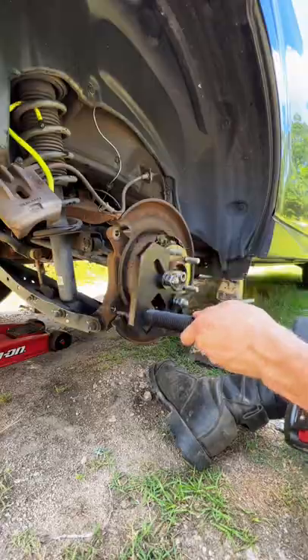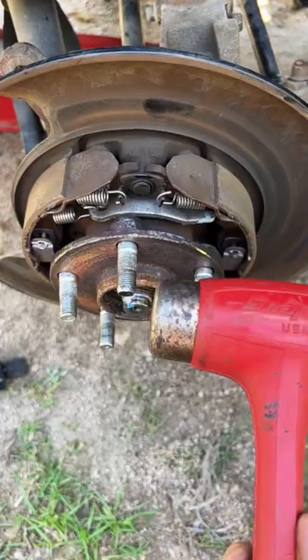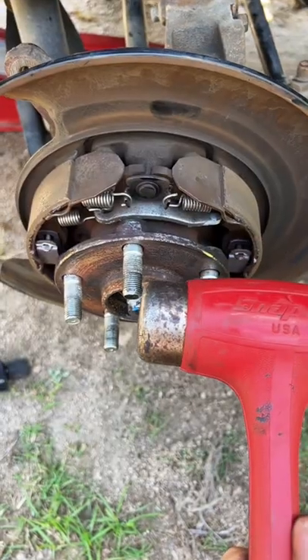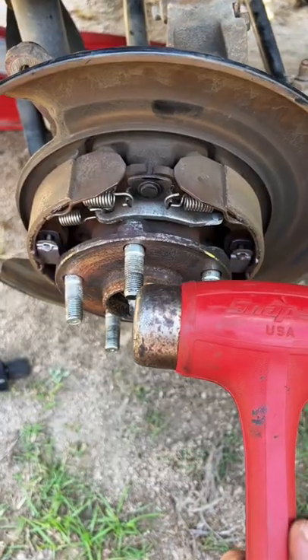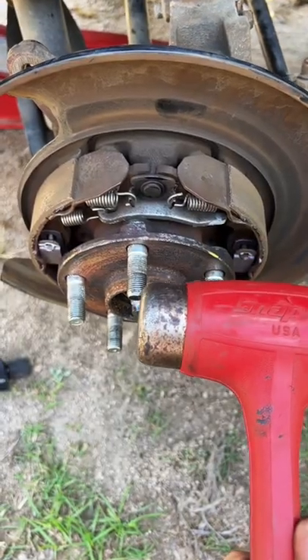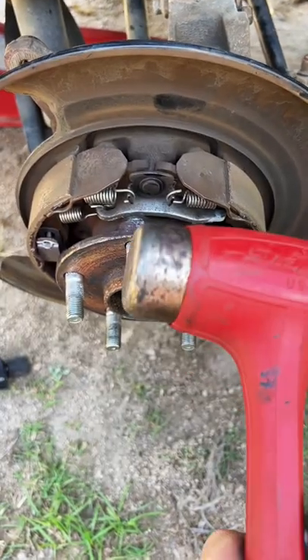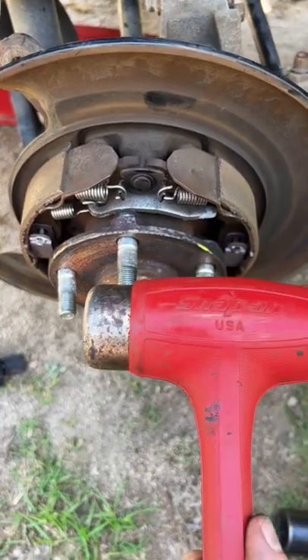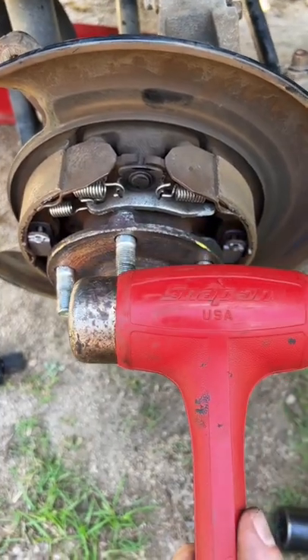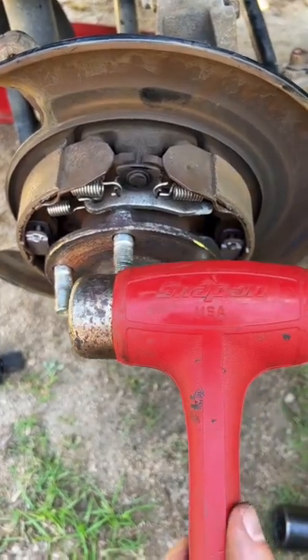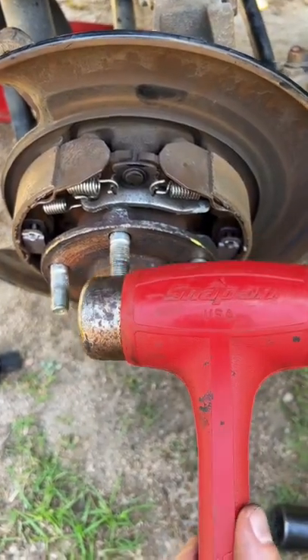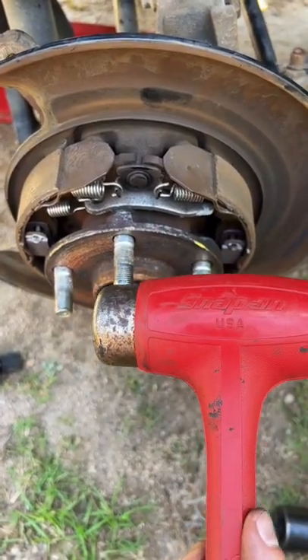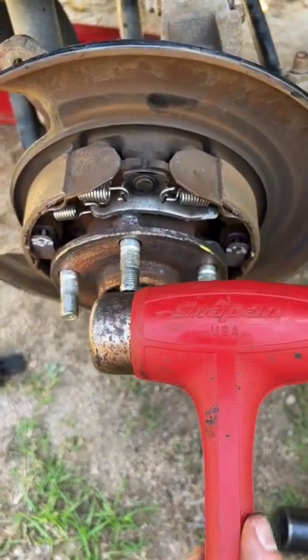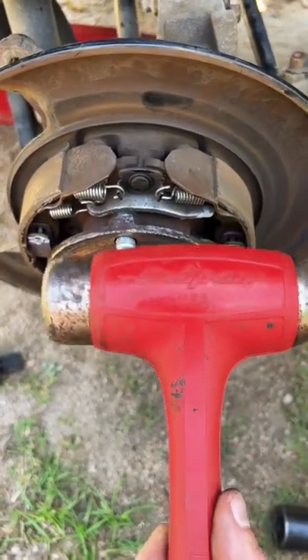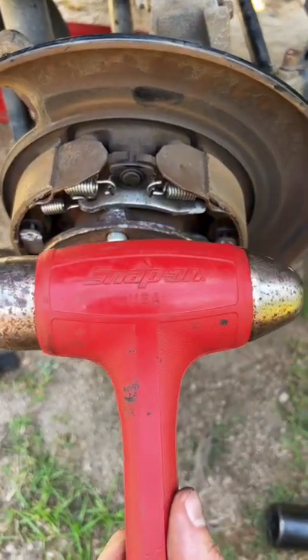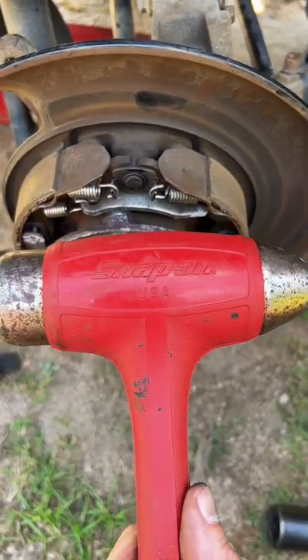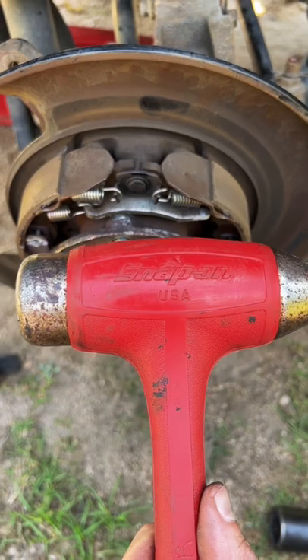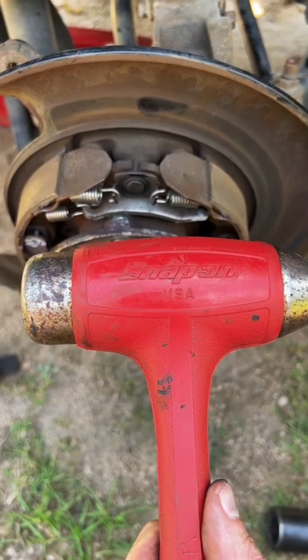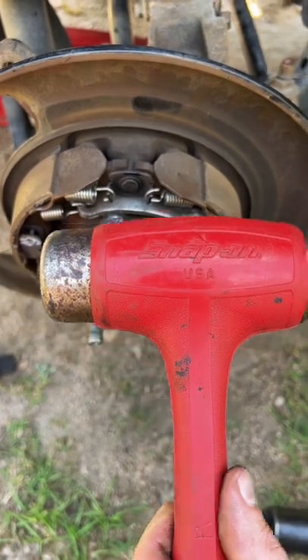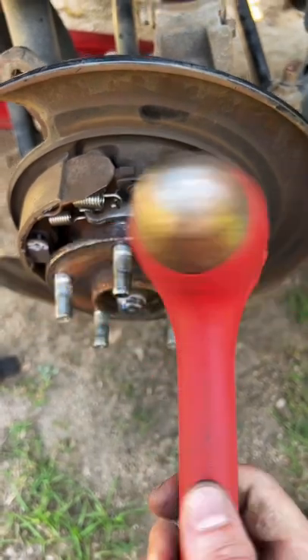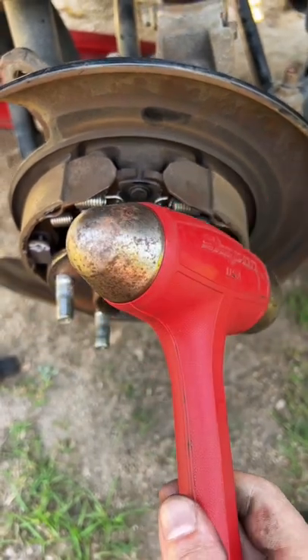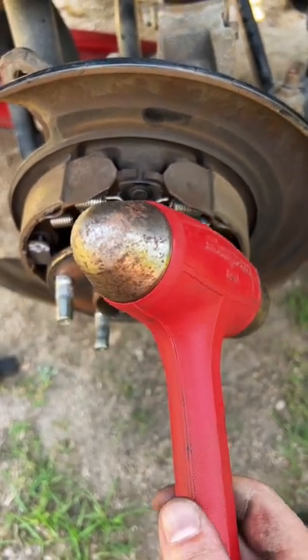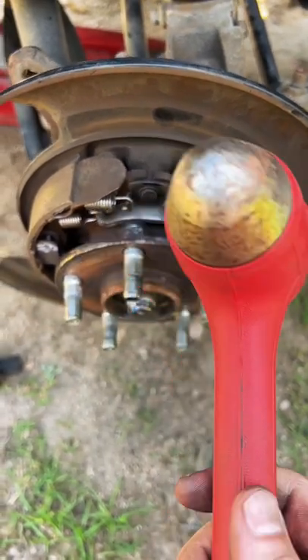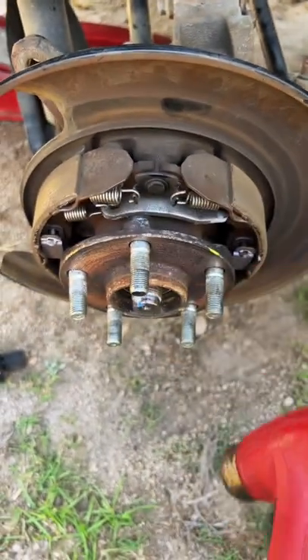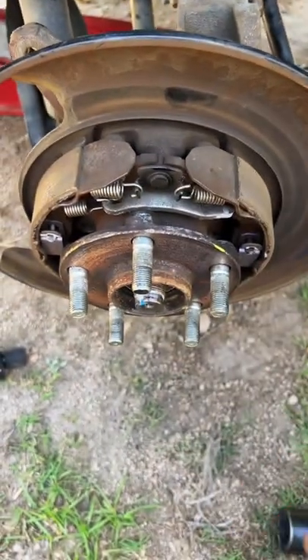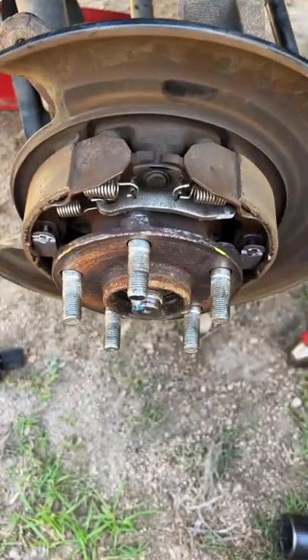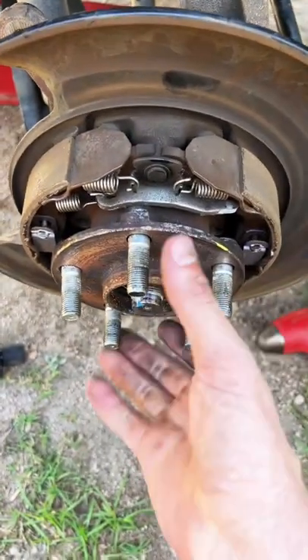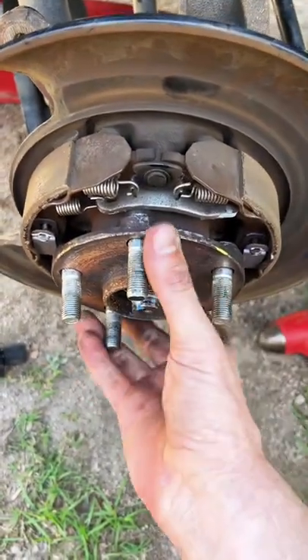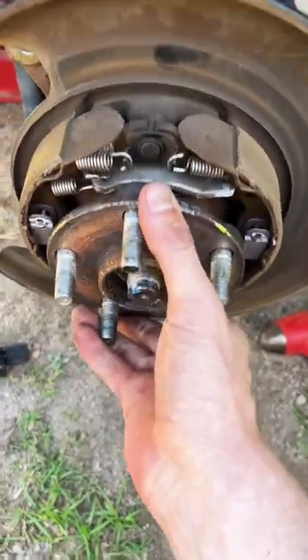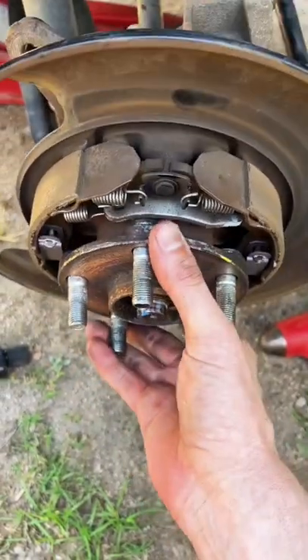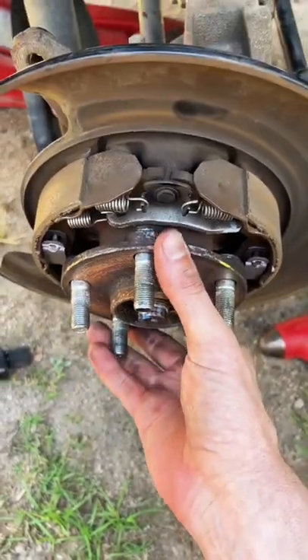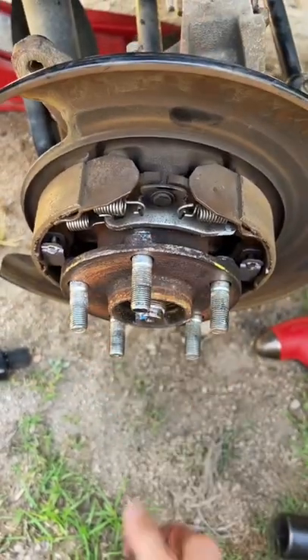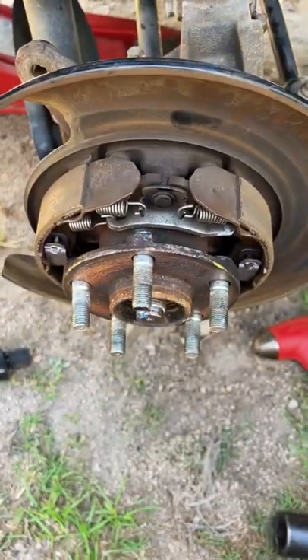Unfortunately the new Lyle tool failed to work on this Subaru. We had to go to the old school hammer method to knock this old hub bearing assembly out of there.